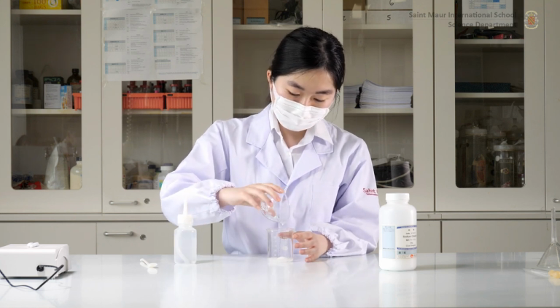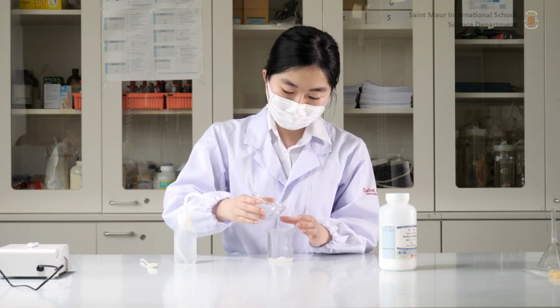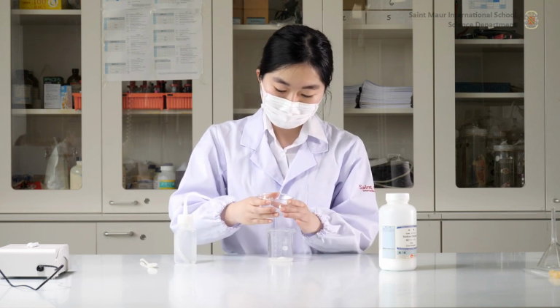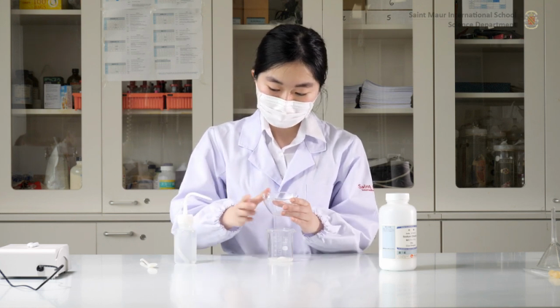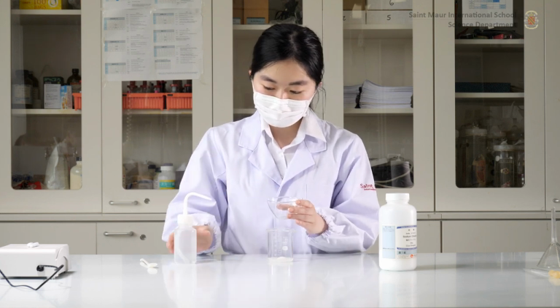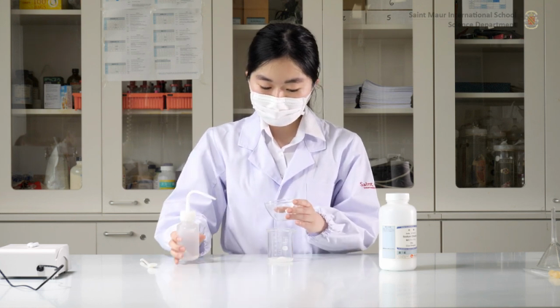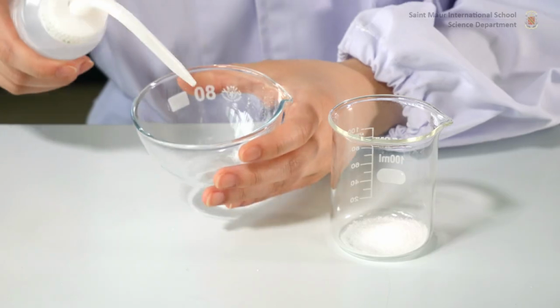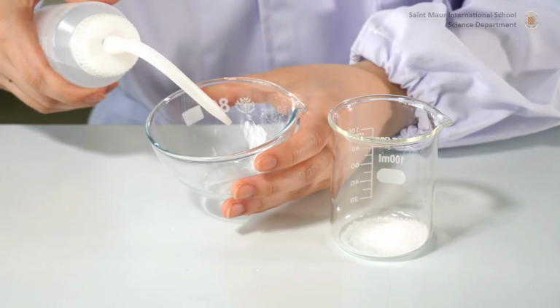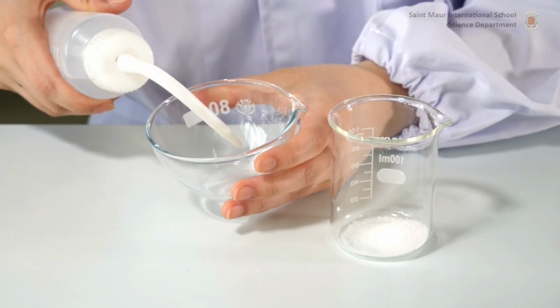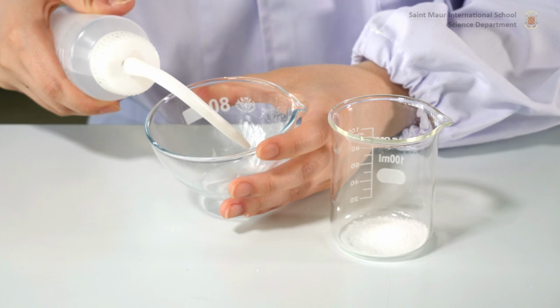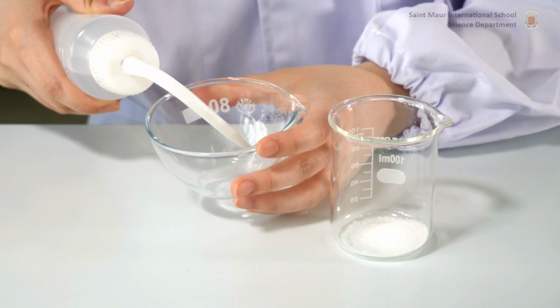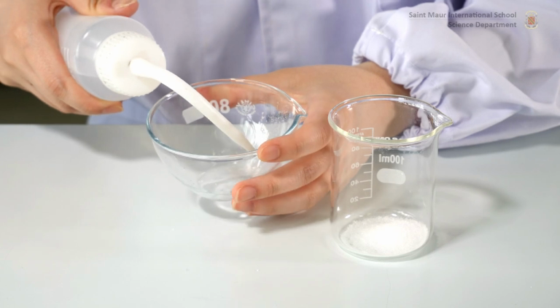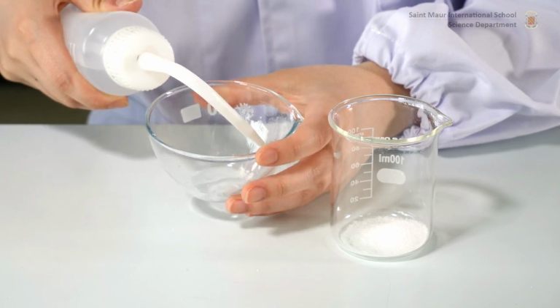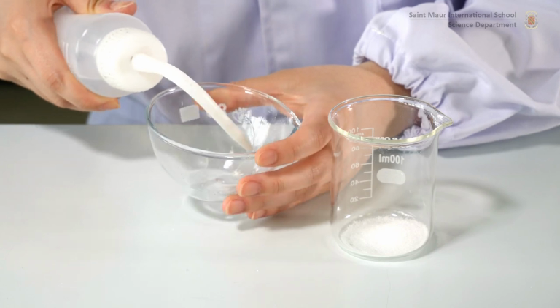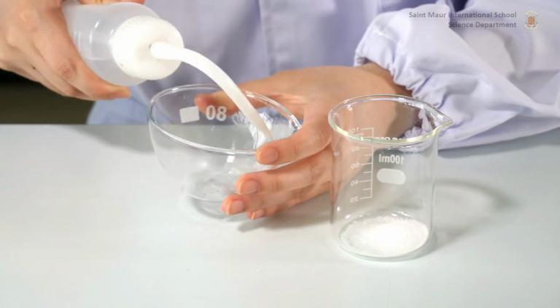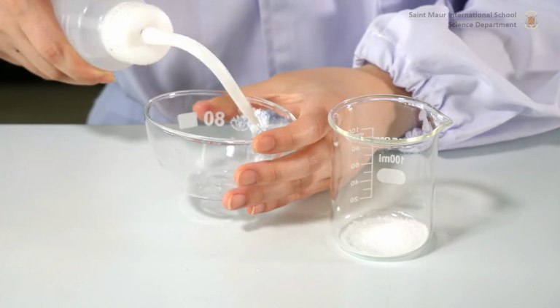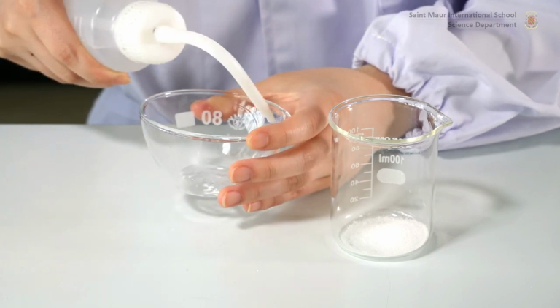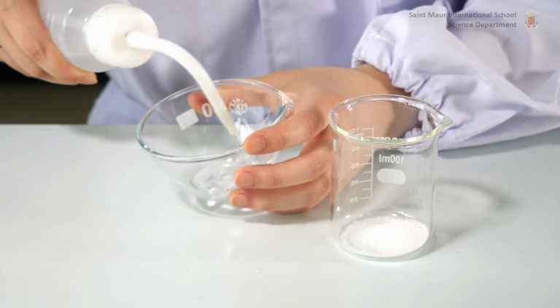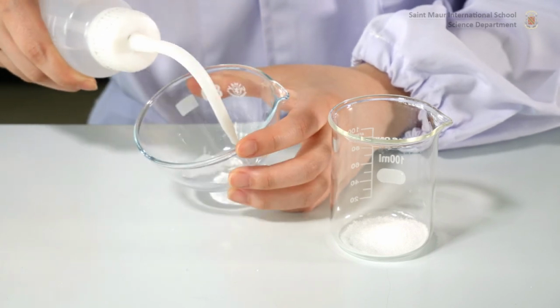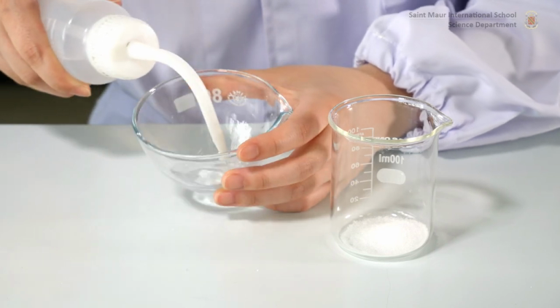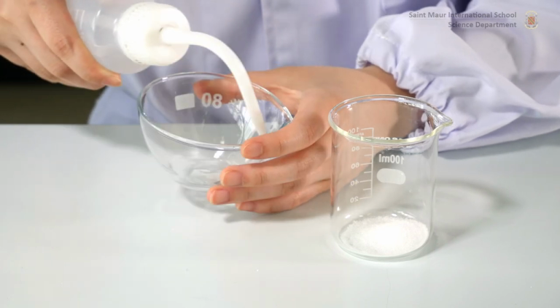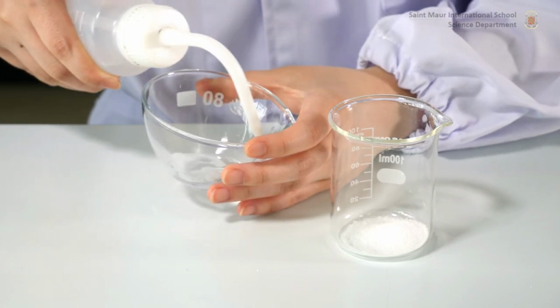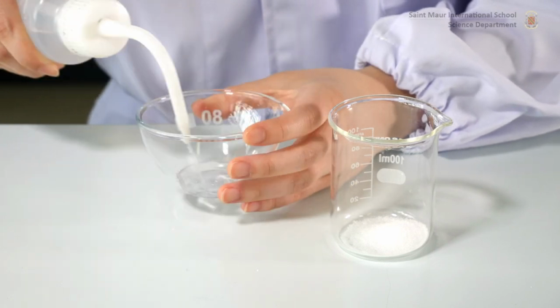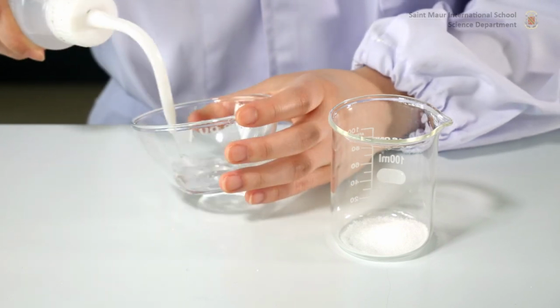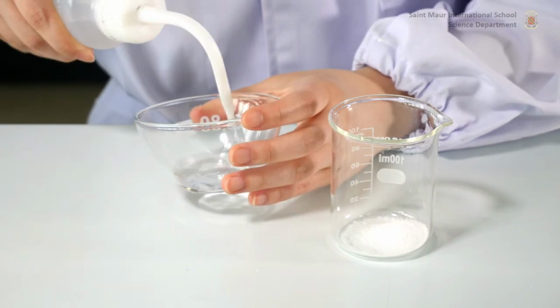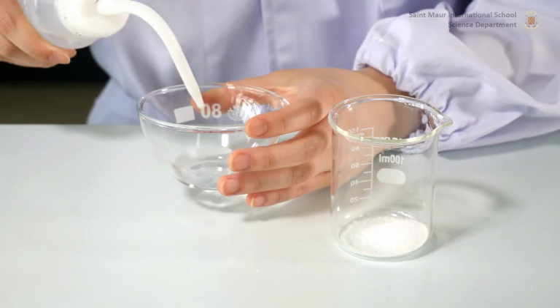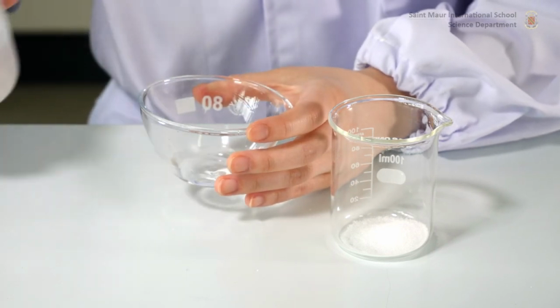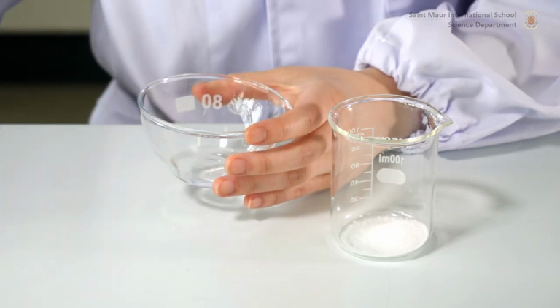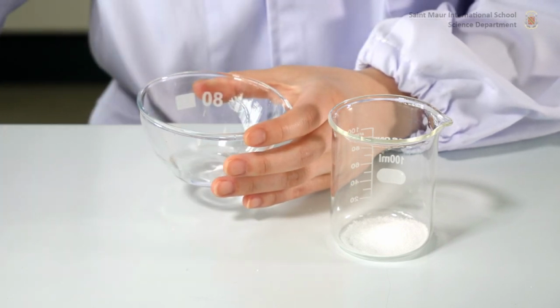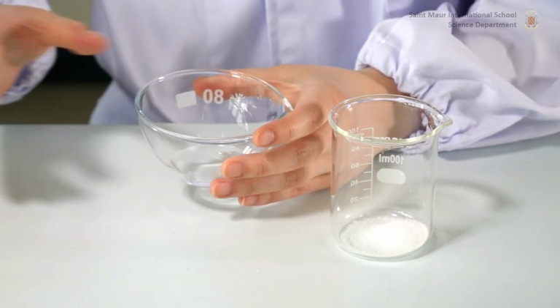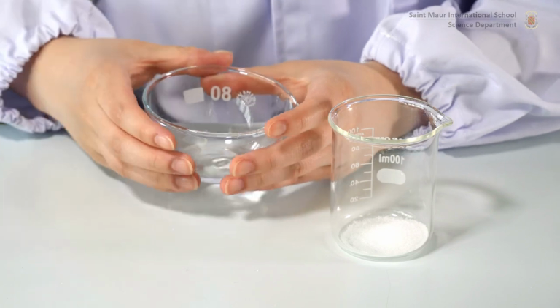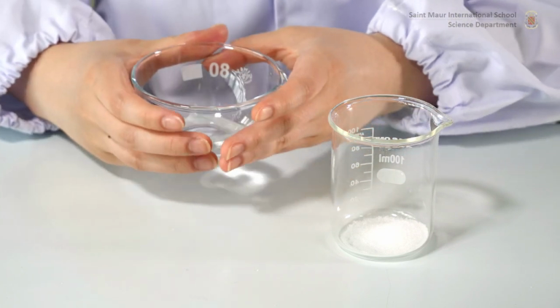Note that you should first dissolve the solute in a small amount of solvent in order to limit the uncertainties and losses associated with transferring undissolved materials.